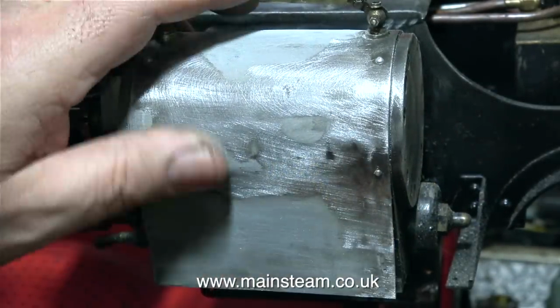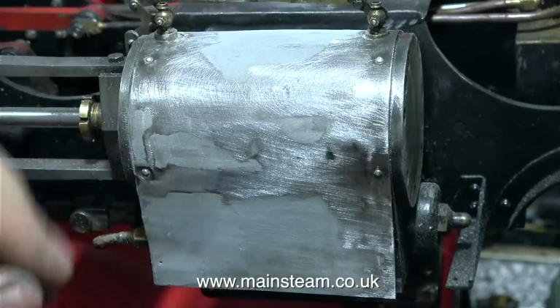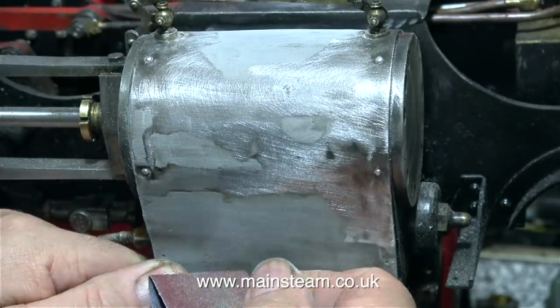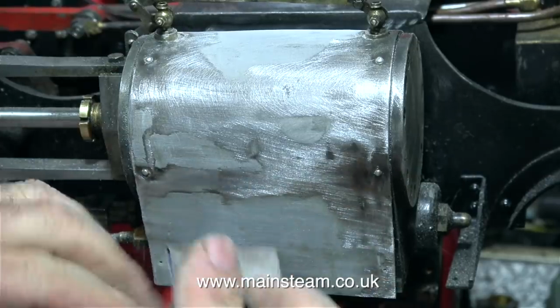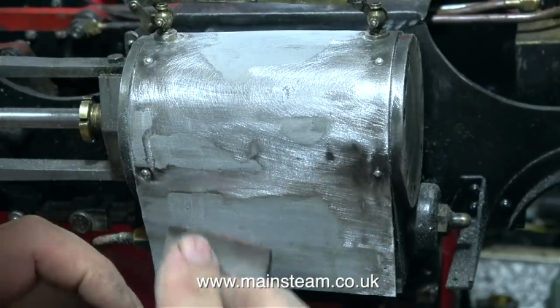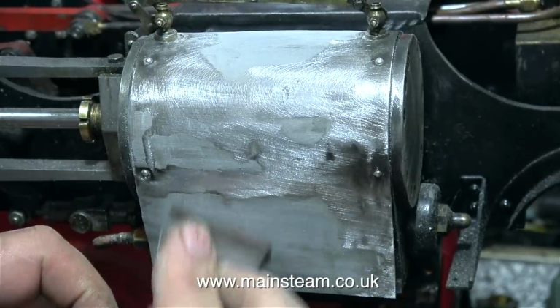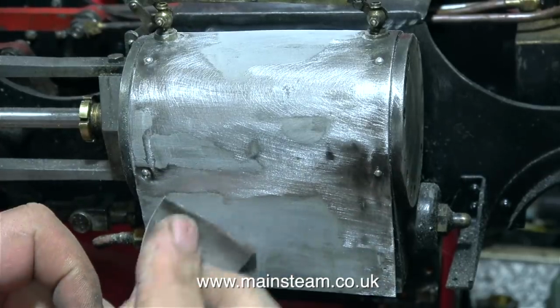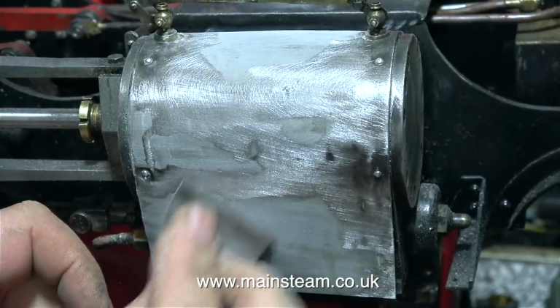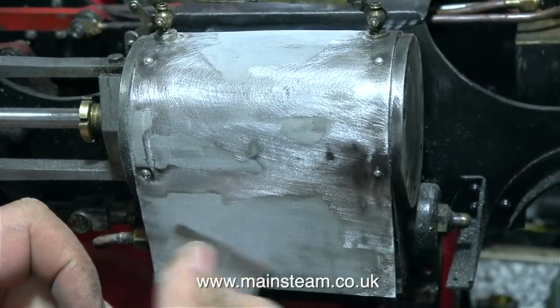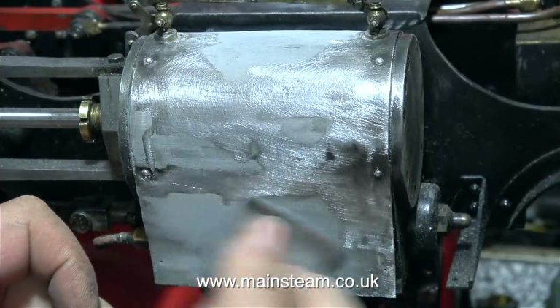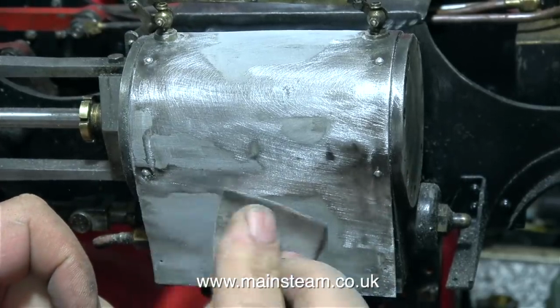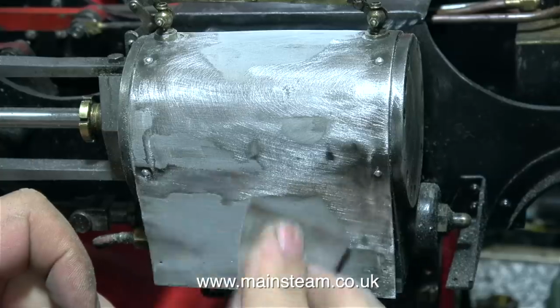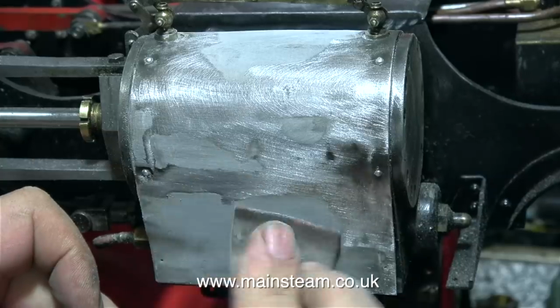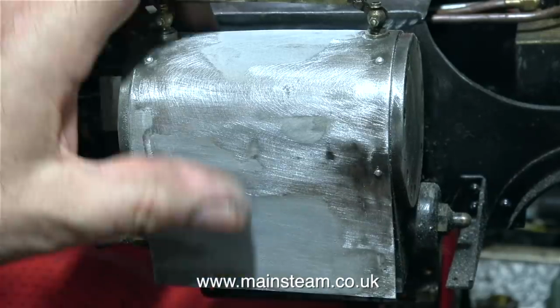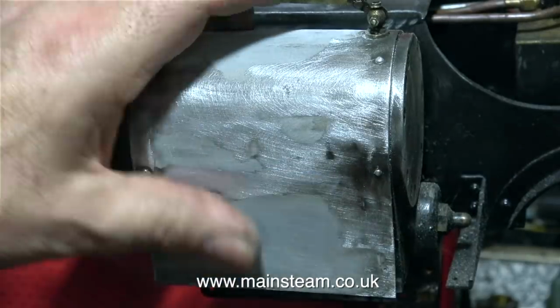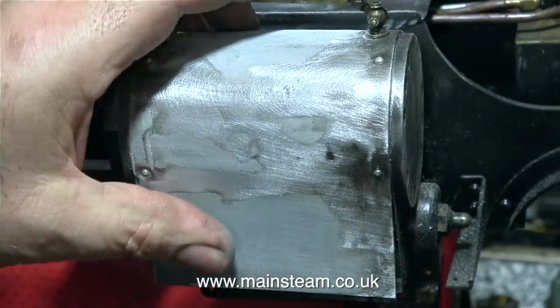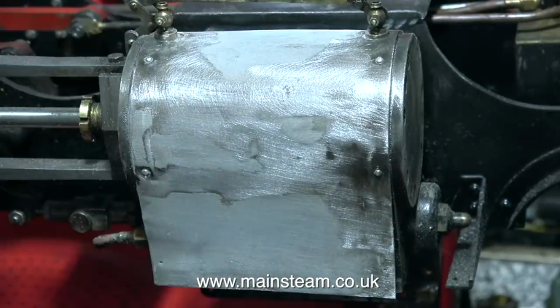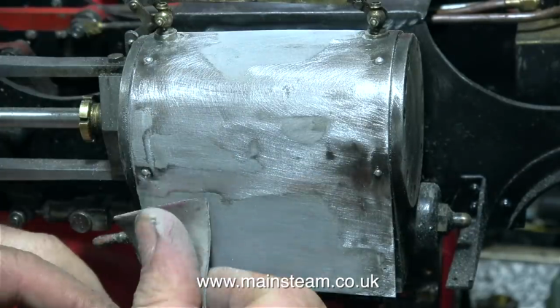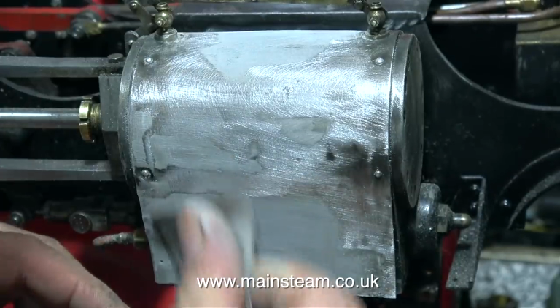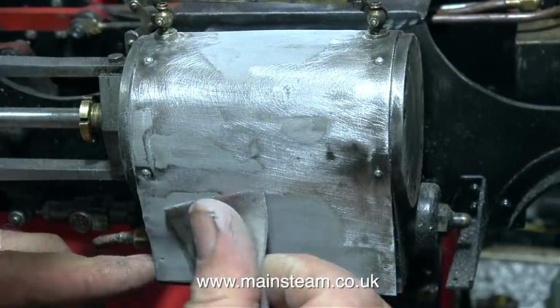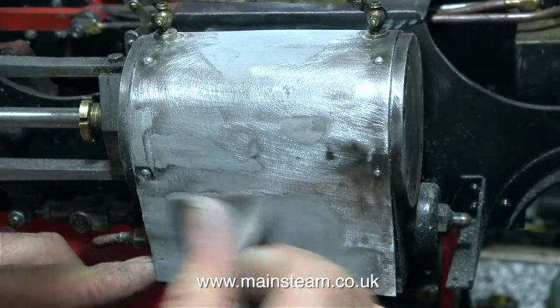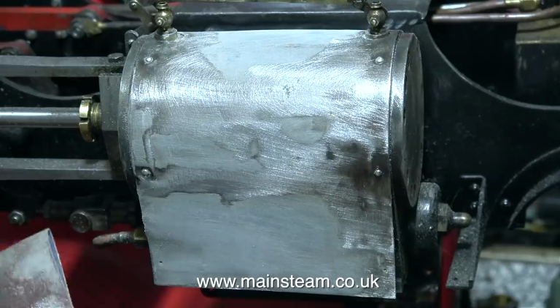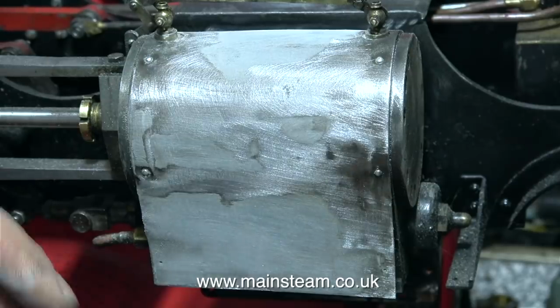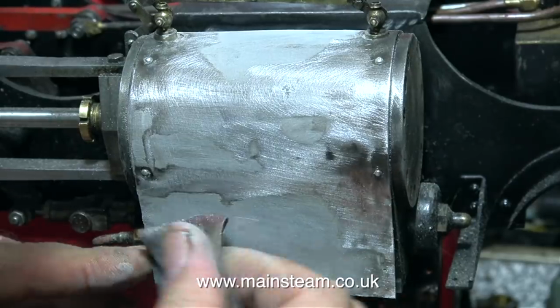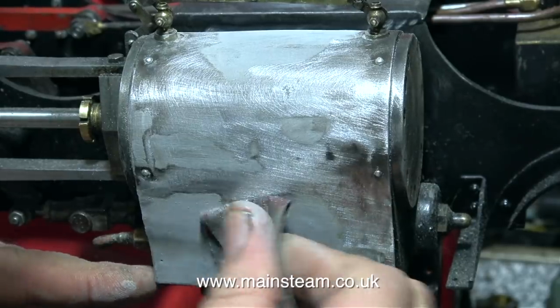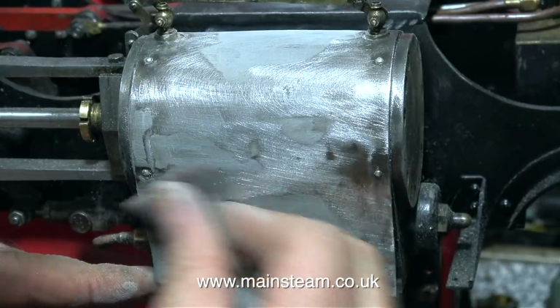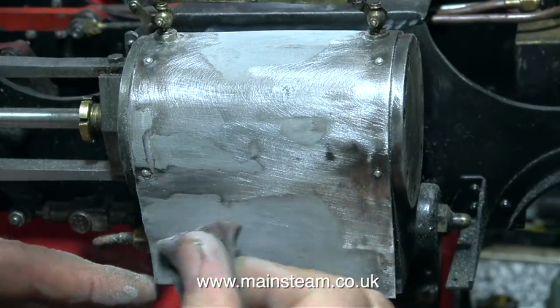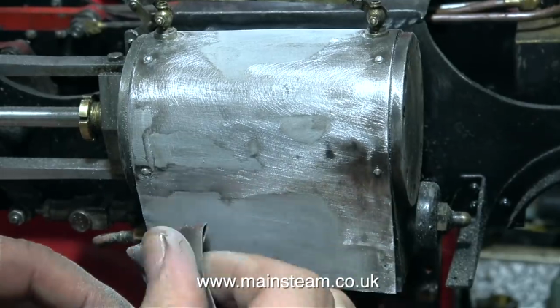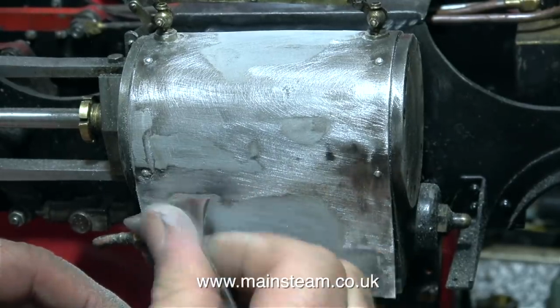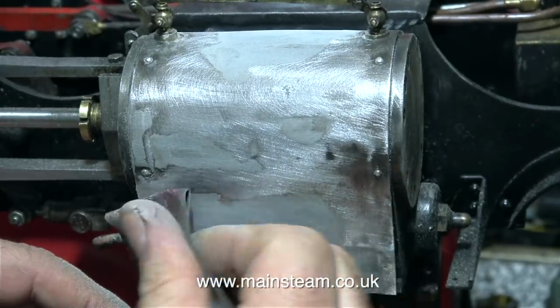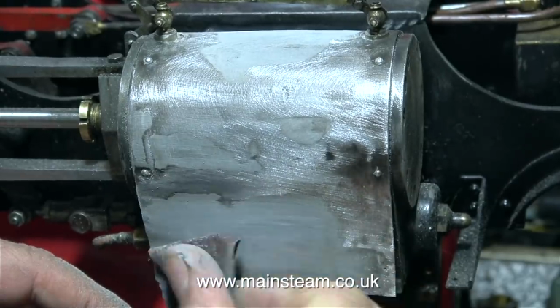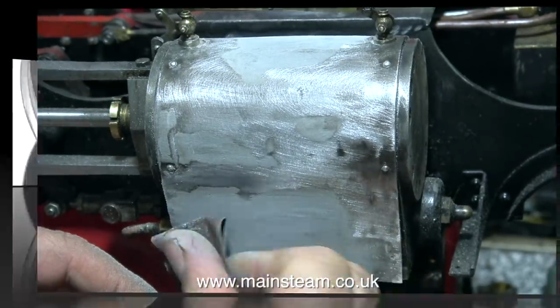But before I get round to those jobs, I'm rubbing down the JB Weld that I applied to the steam cylinder cladding in a previous episode. I'm really trying to get it as smooth as possible. Any imperfections will be filled with cellulose putty — more about that later.